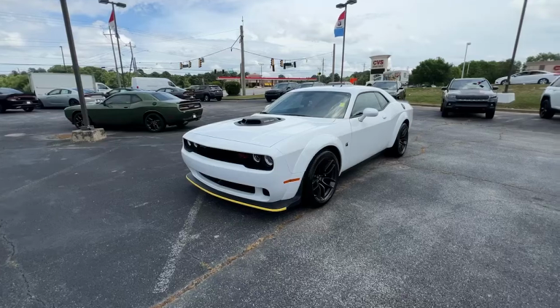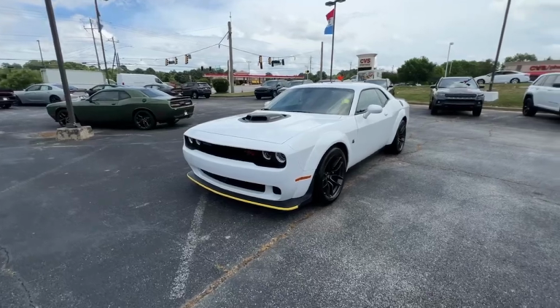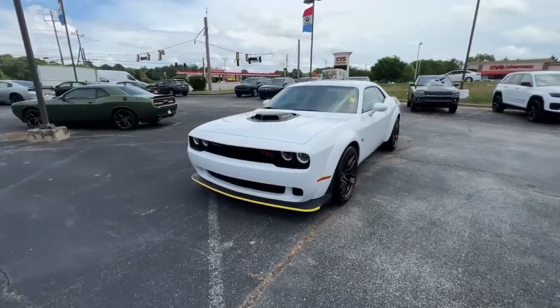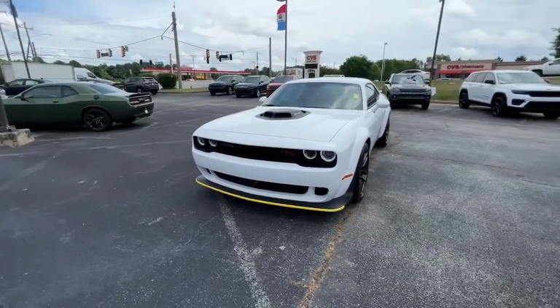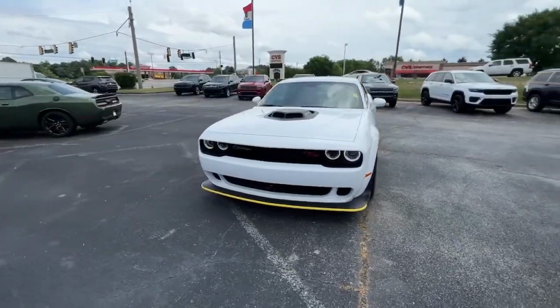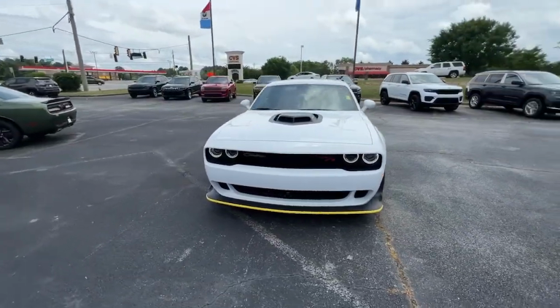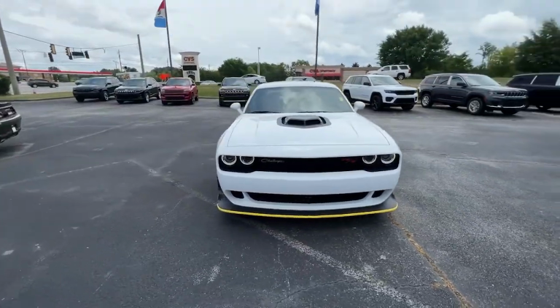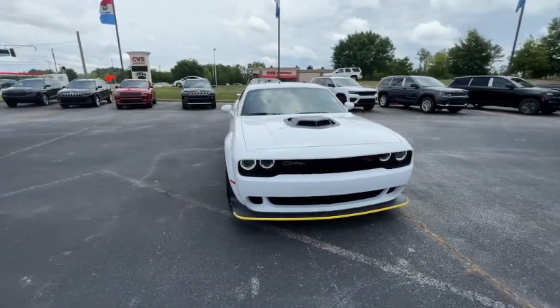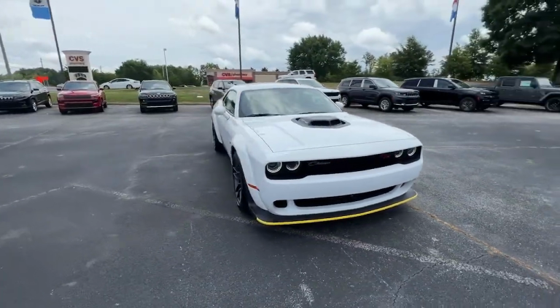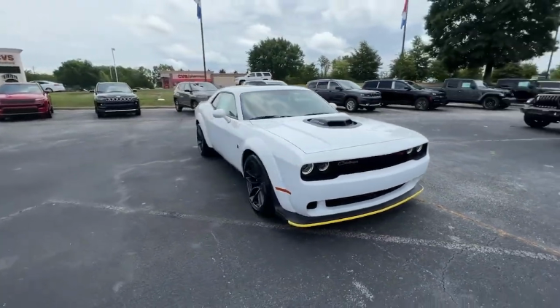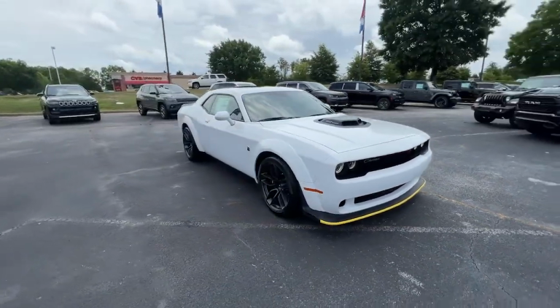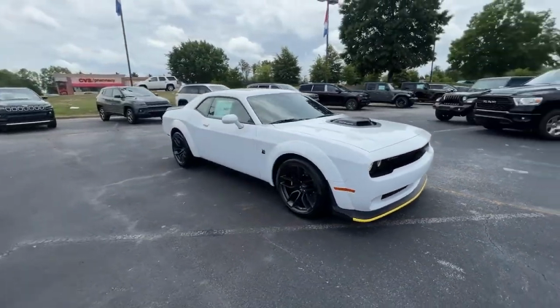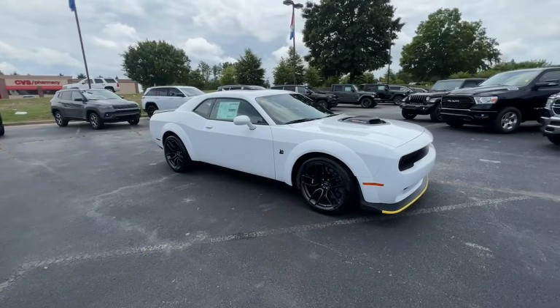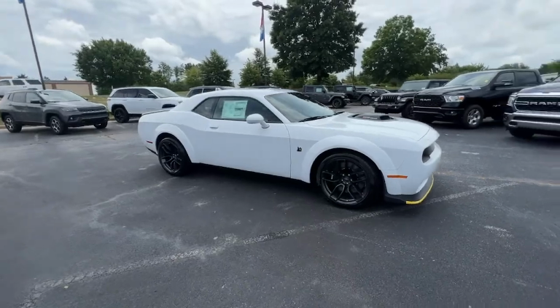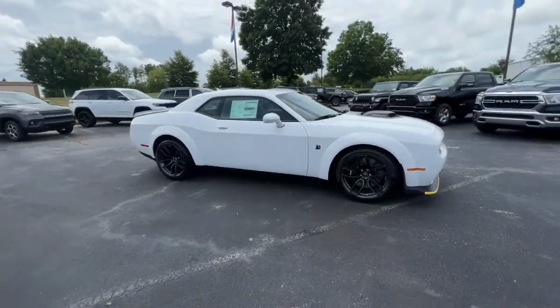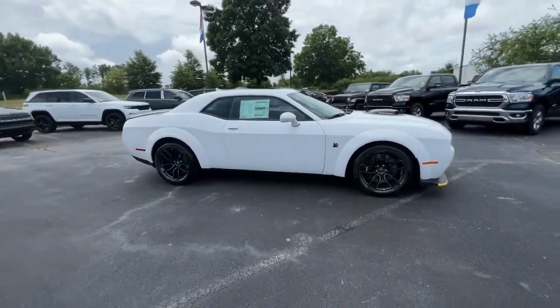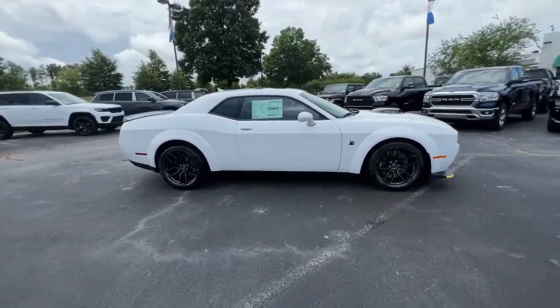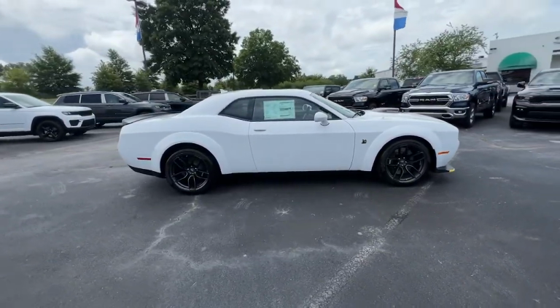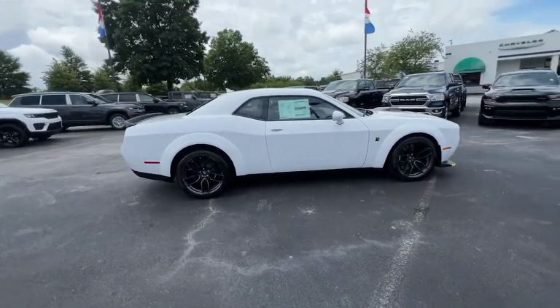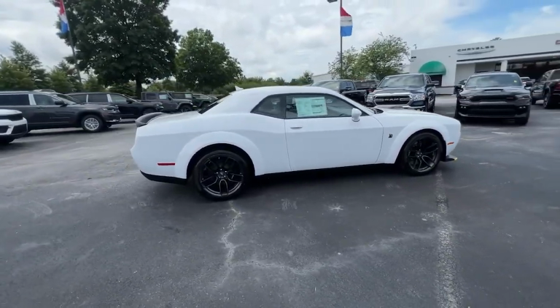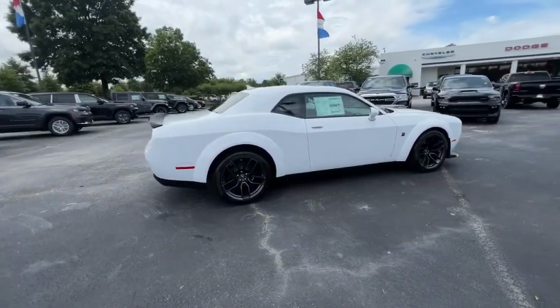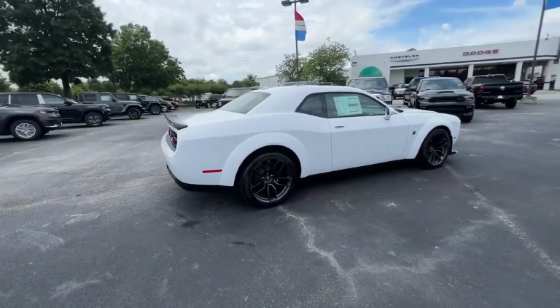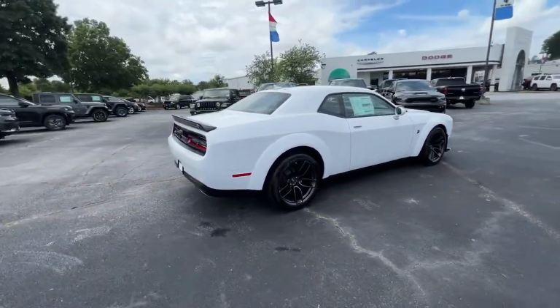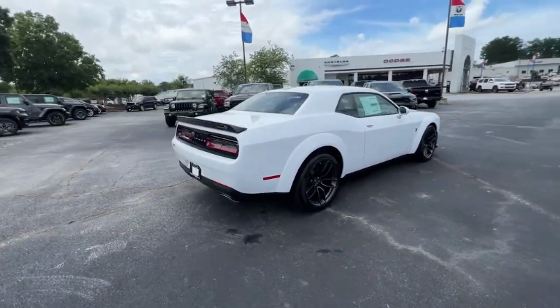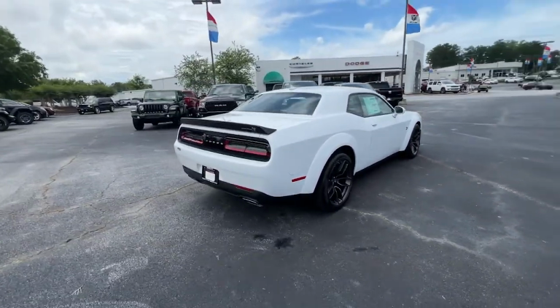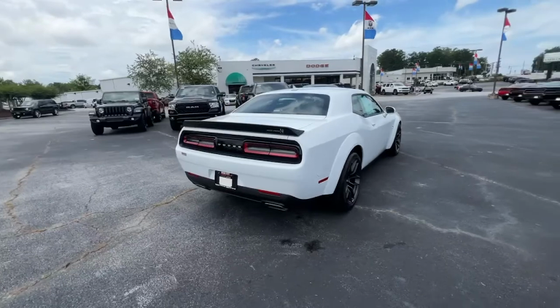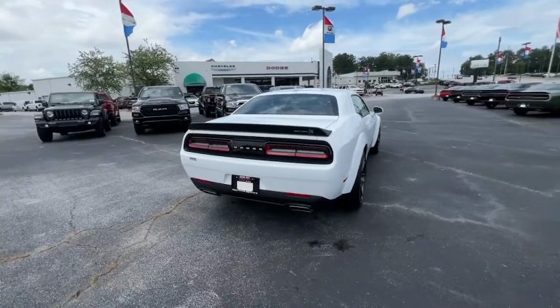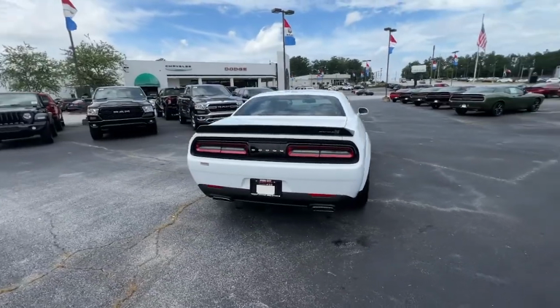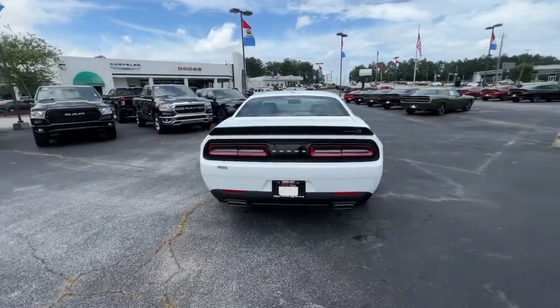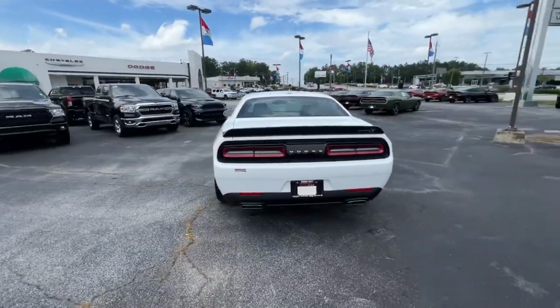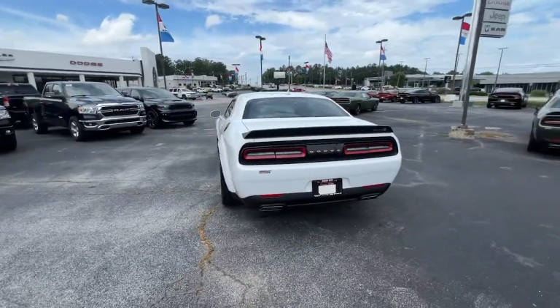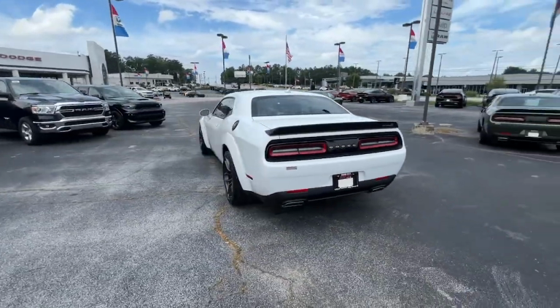Get into a car with value: the 2022 Dodge Challenger. The Dodge Challenger — the monstrously powerful, unapologetically comfortable, driver-focused muscle car that positions you to lead the pack.